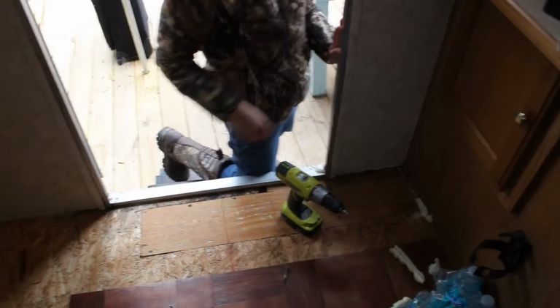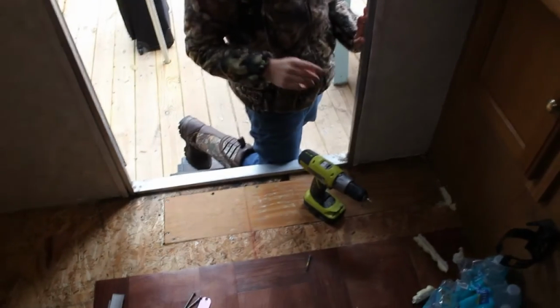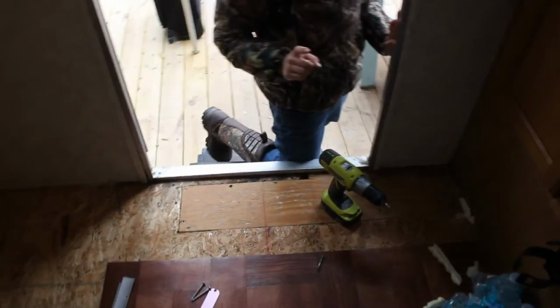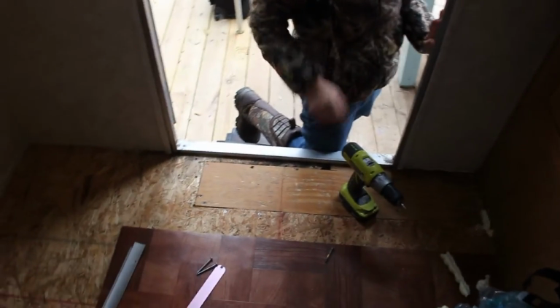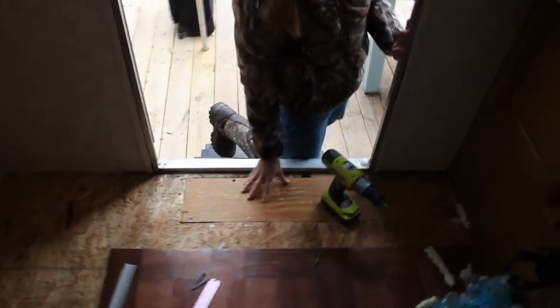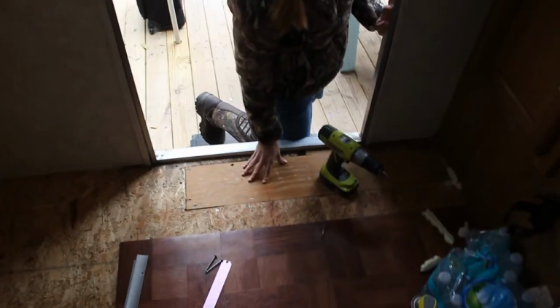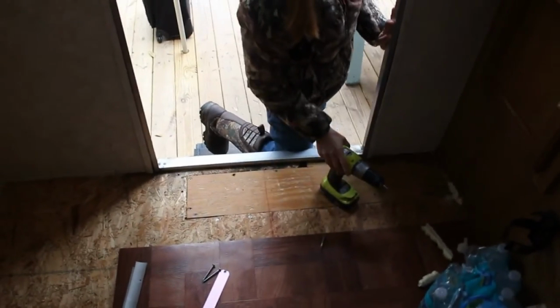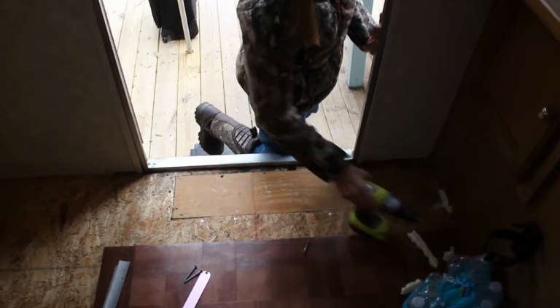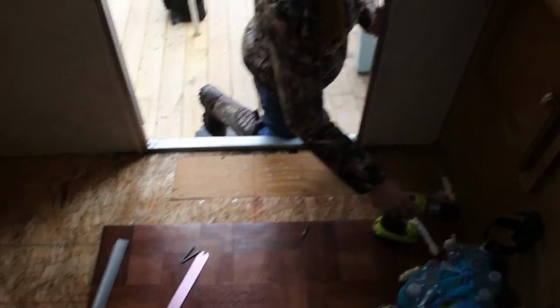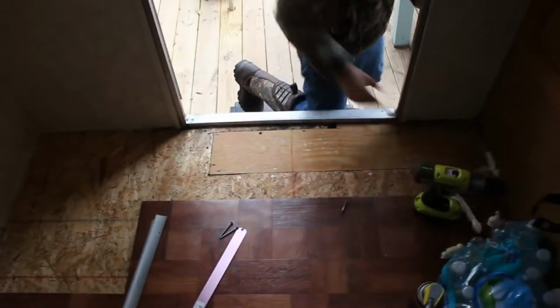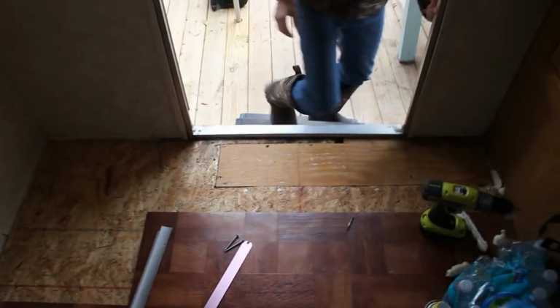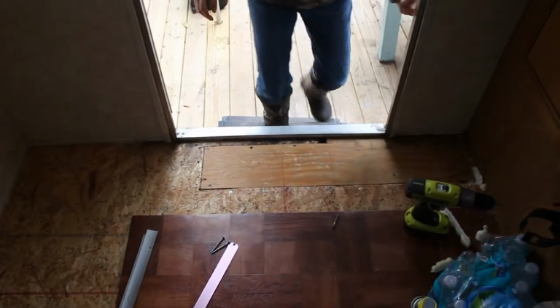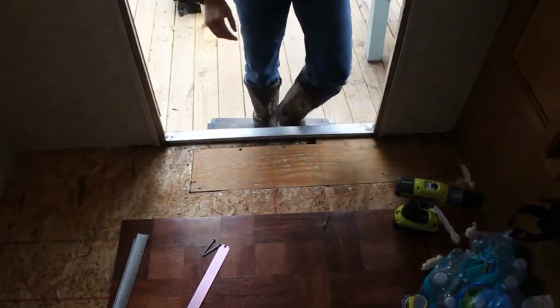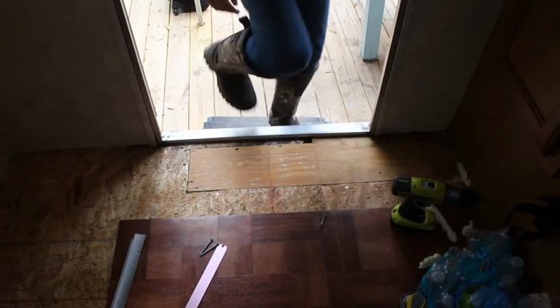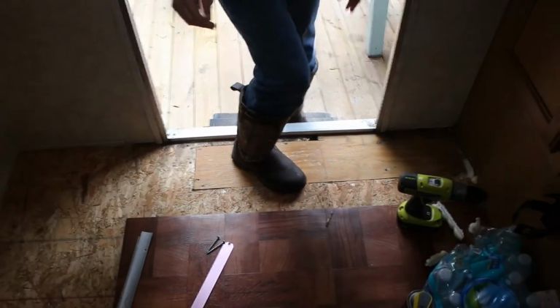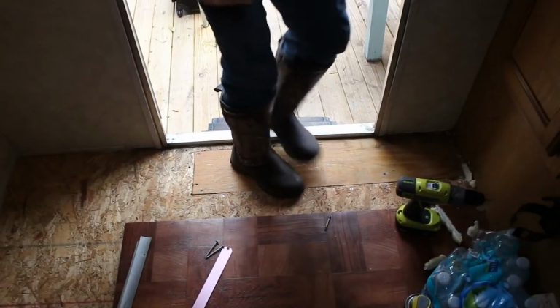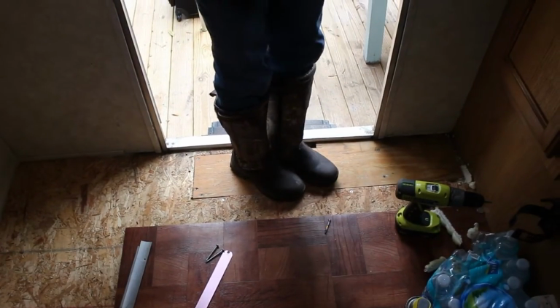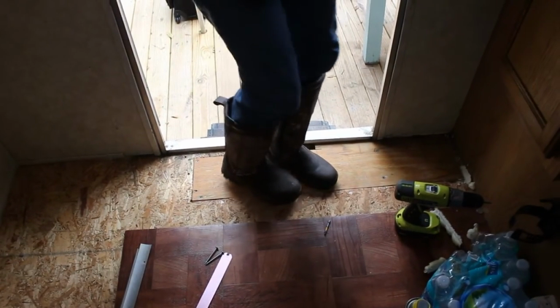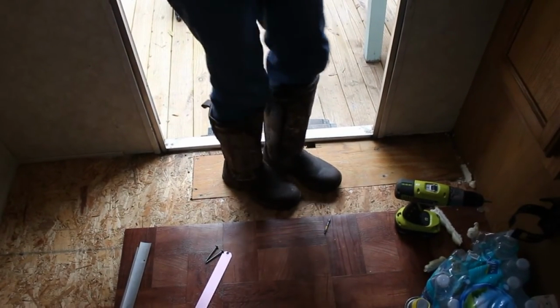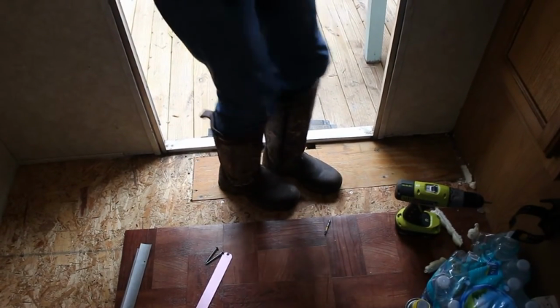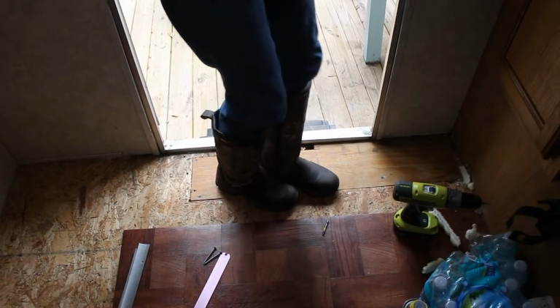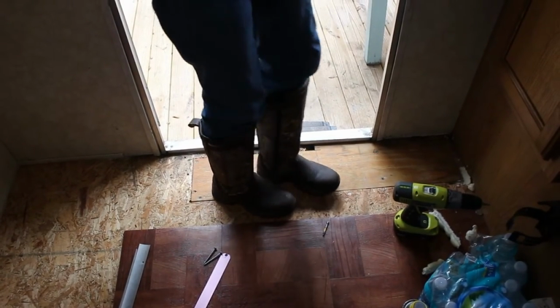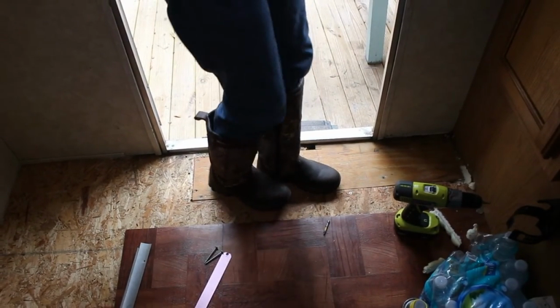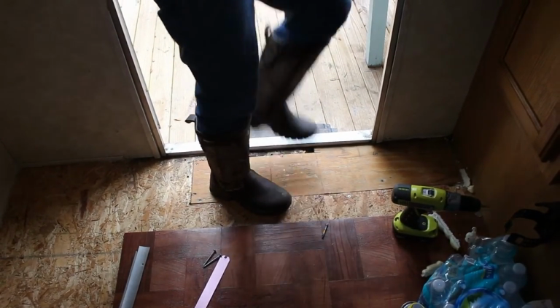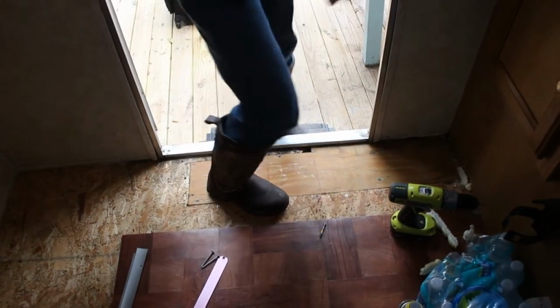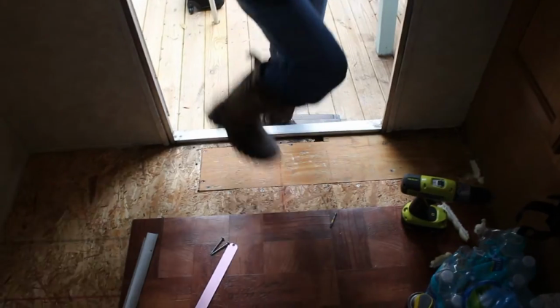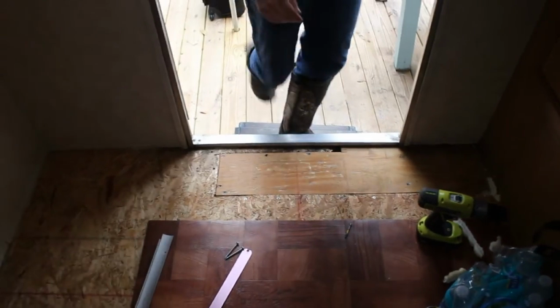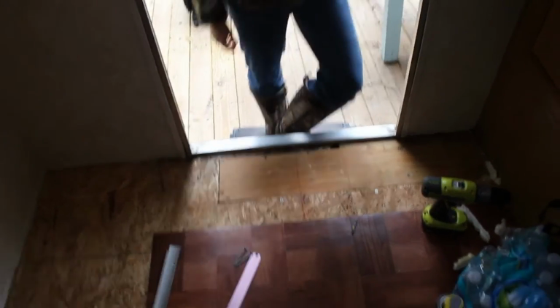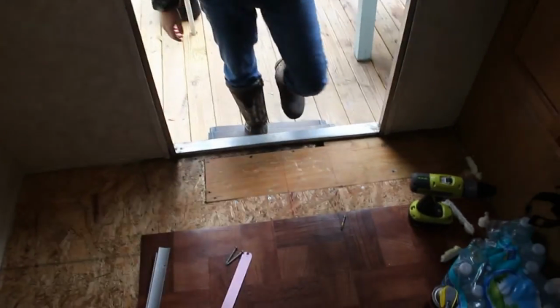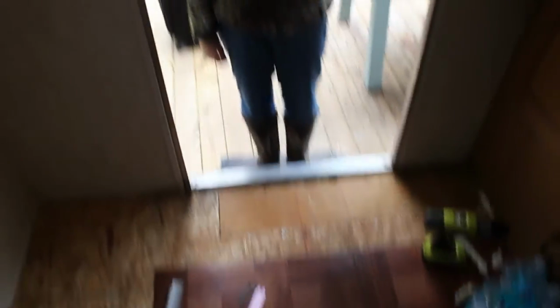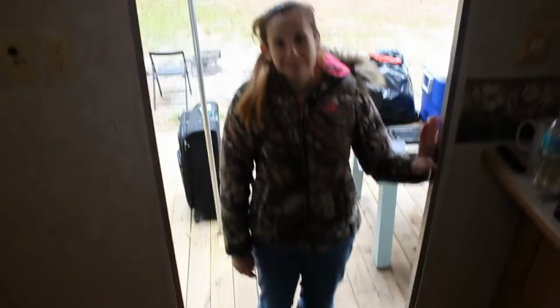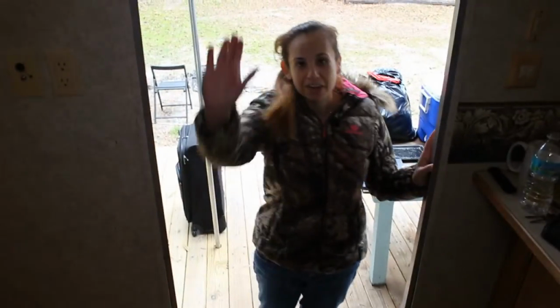Now stand on it and see how sturdy it is. Wow — no give at all! High five!